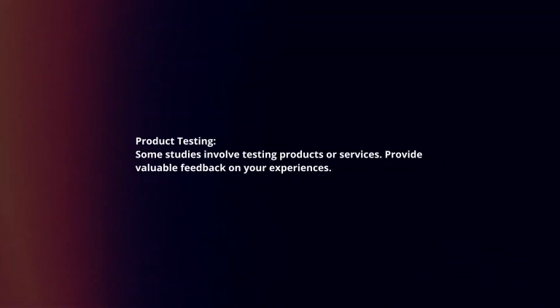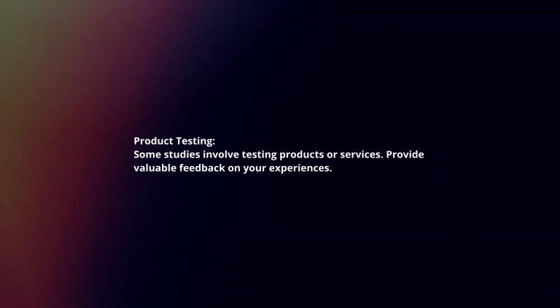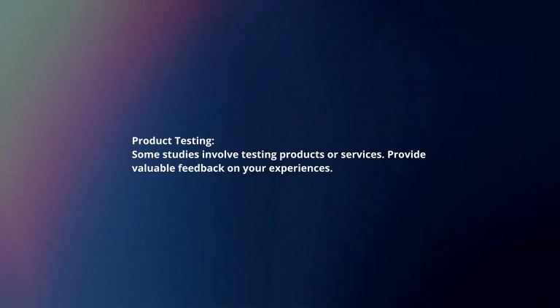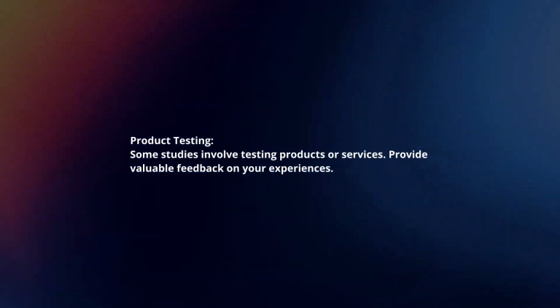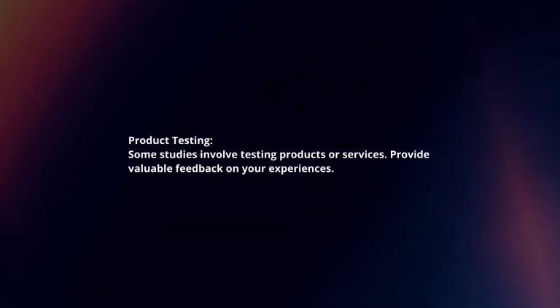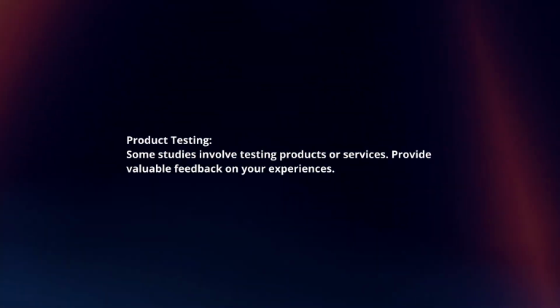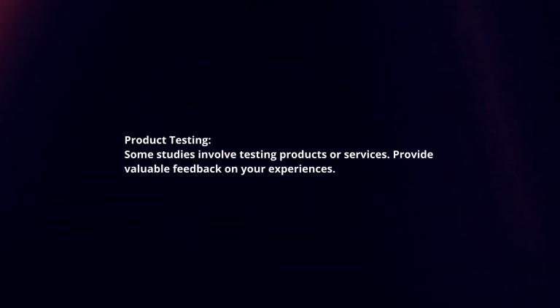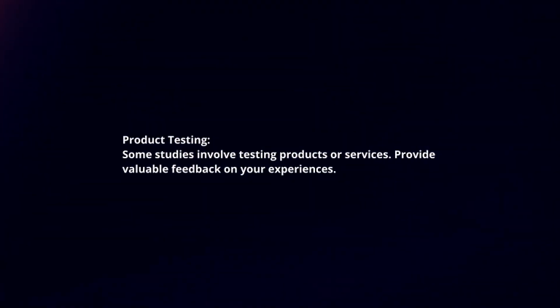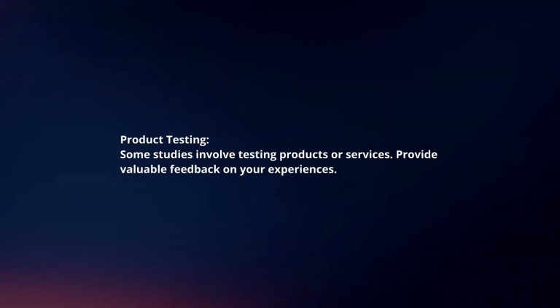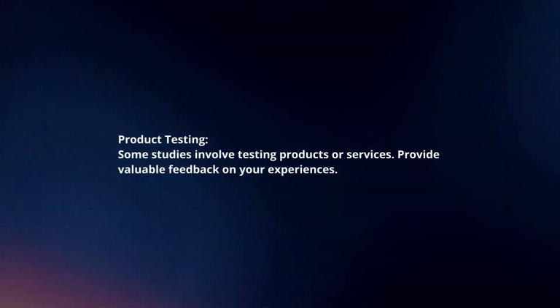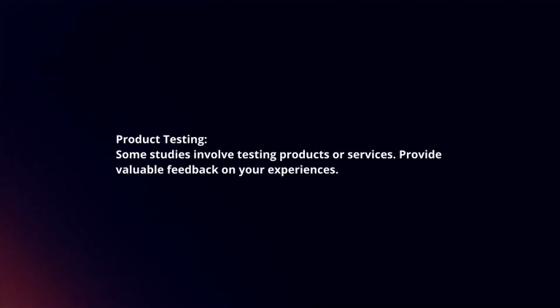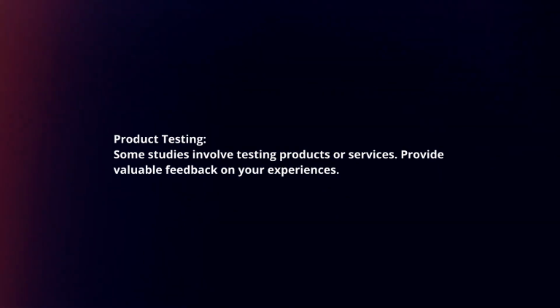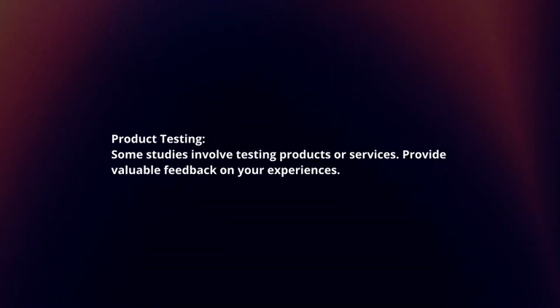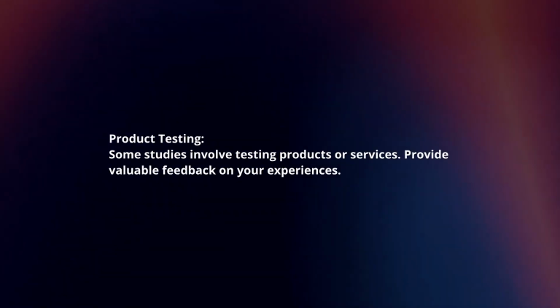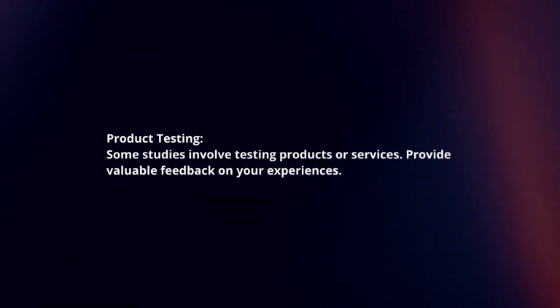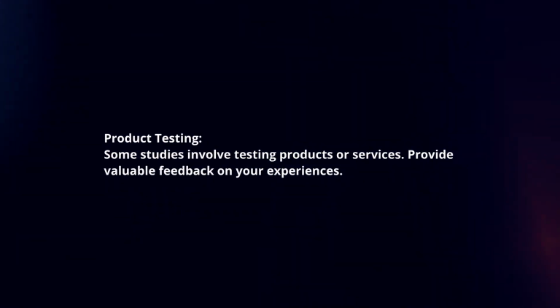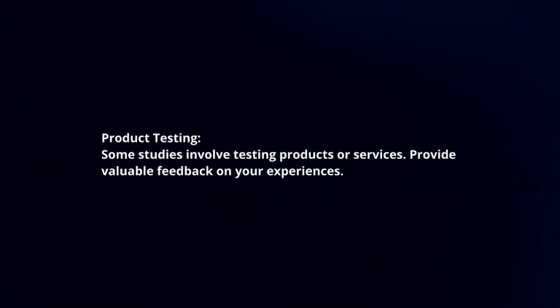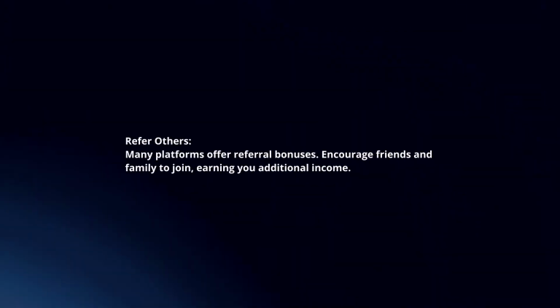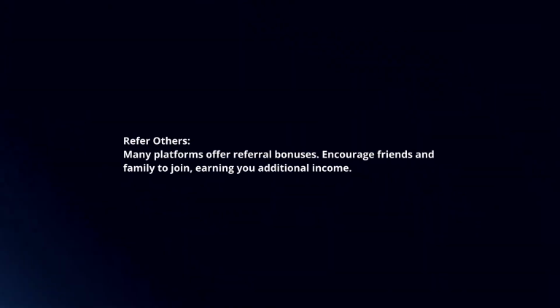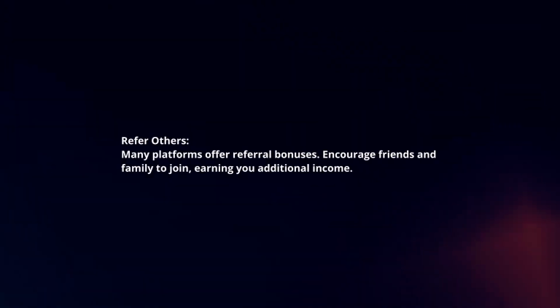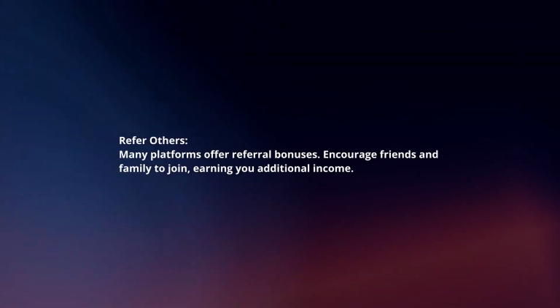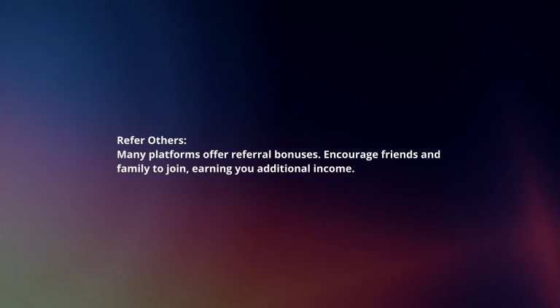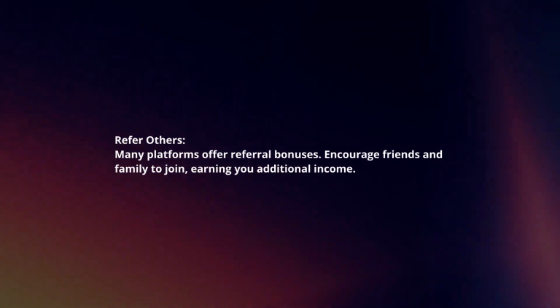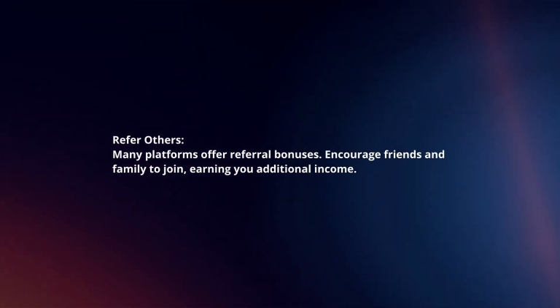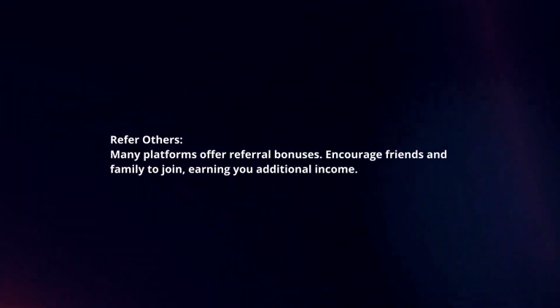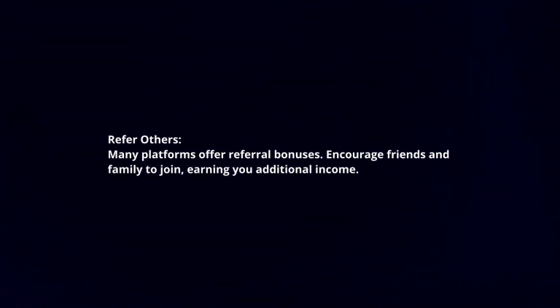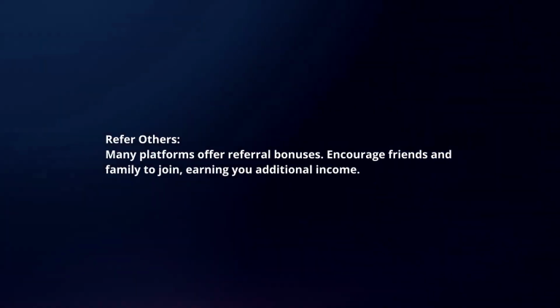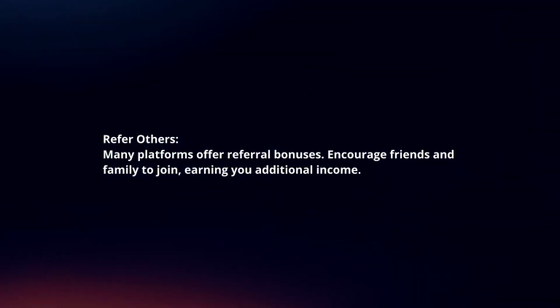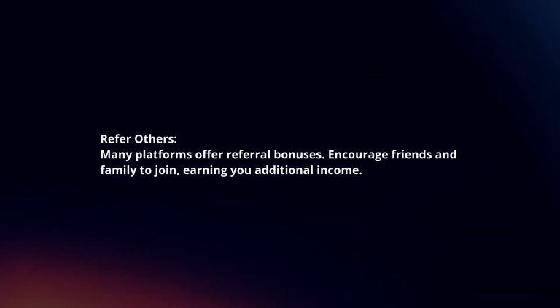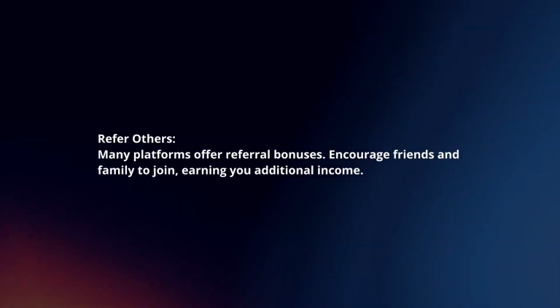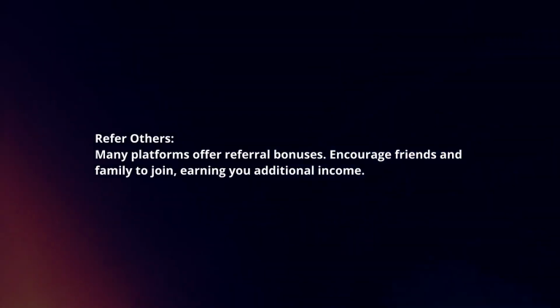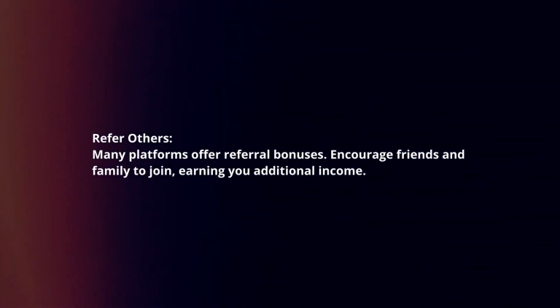Product testing. Some studies involve testing products or services — provide valuable feedback on your experiences. Refer others. Many platforms offer referral bonuses, so encourage friends and family to join, earning you additional income.